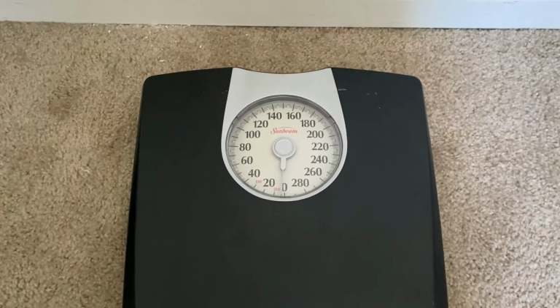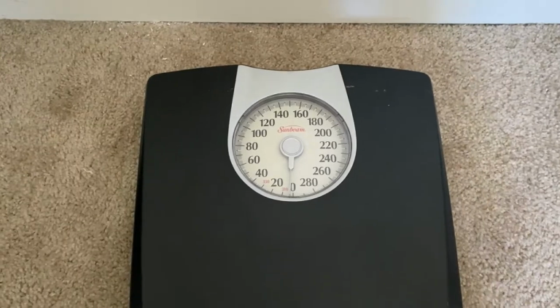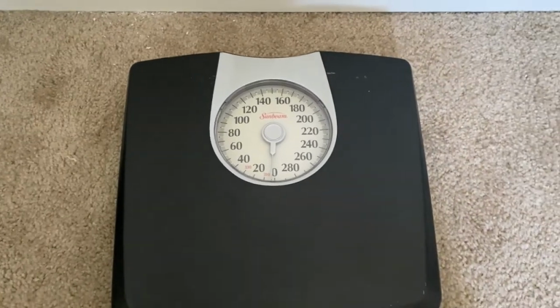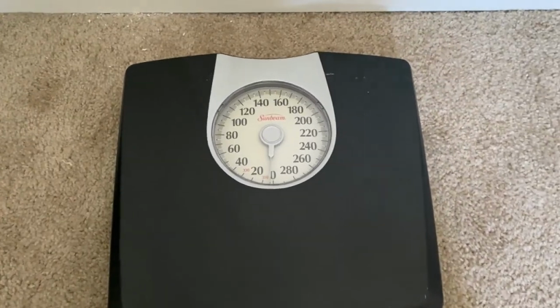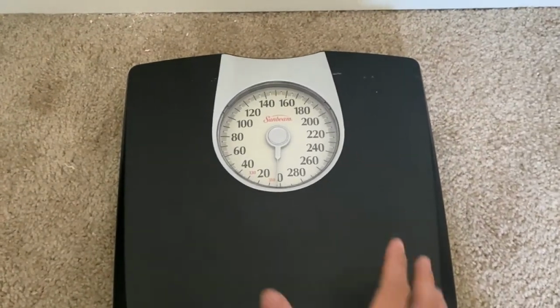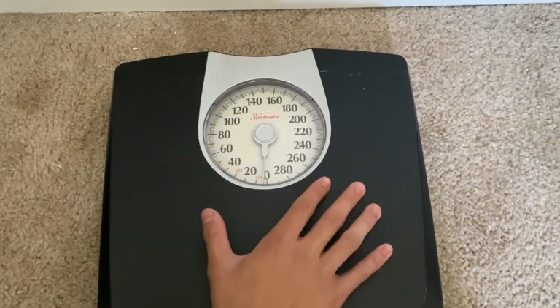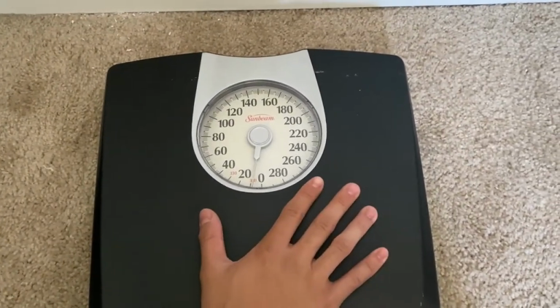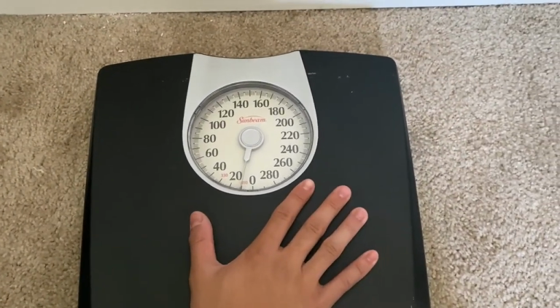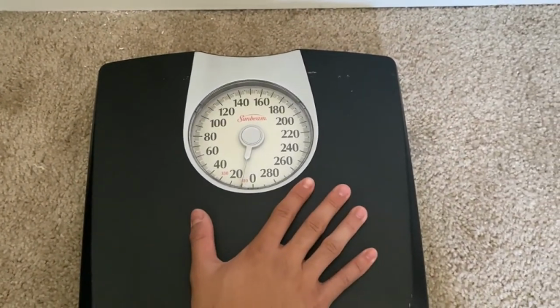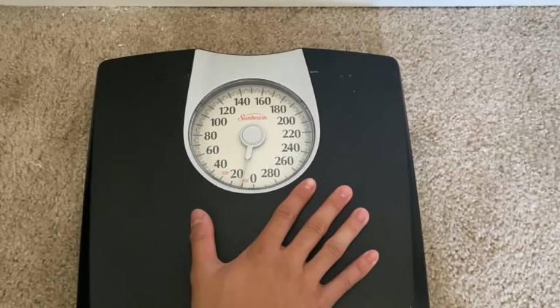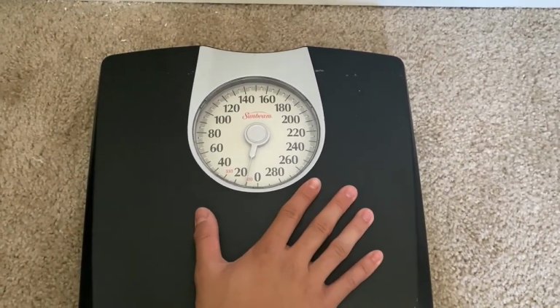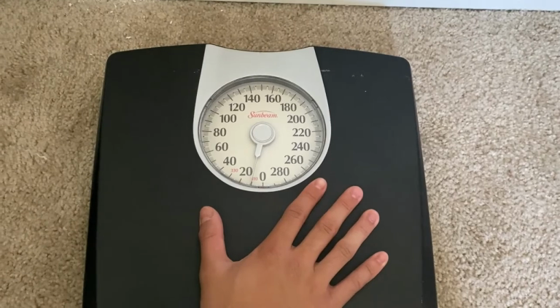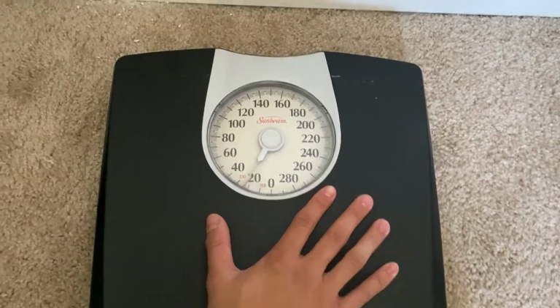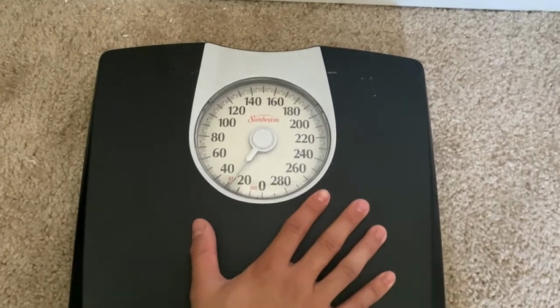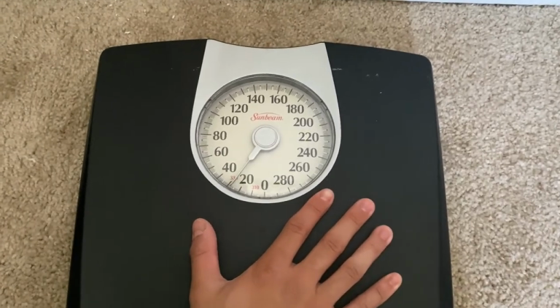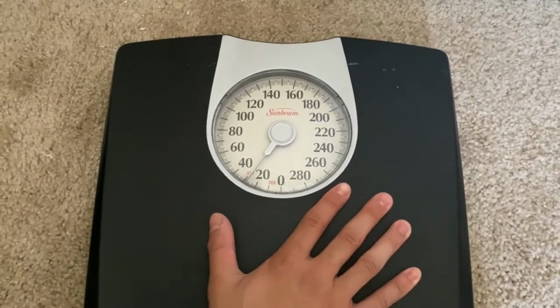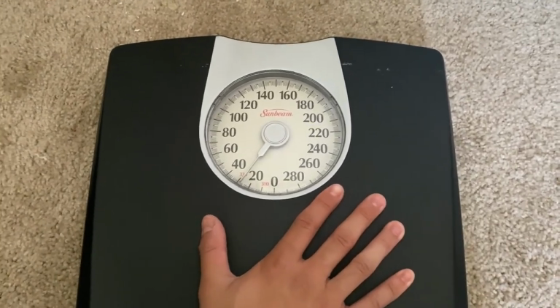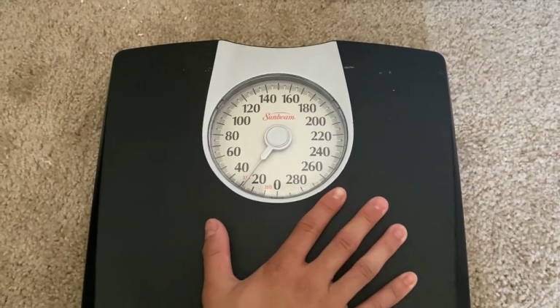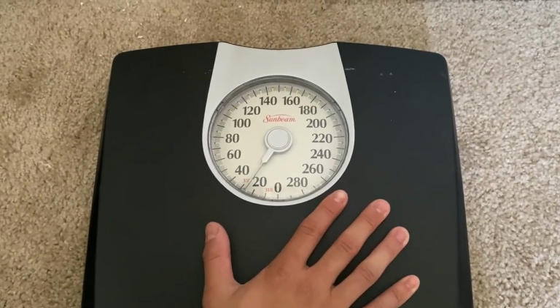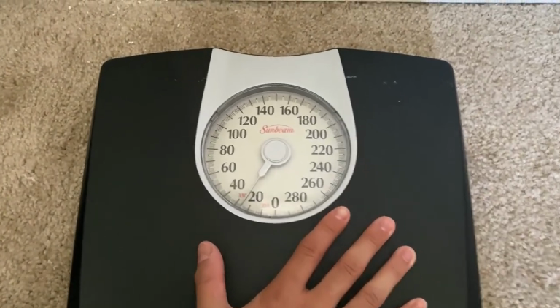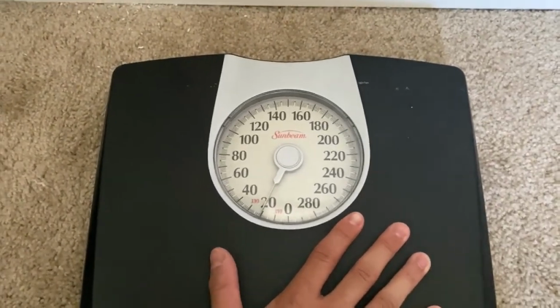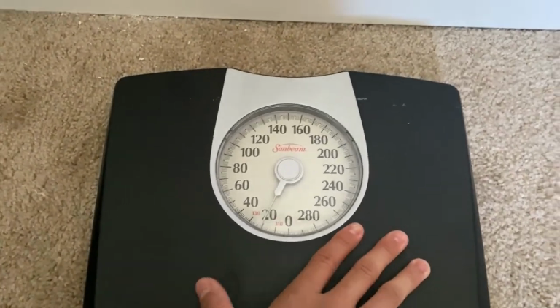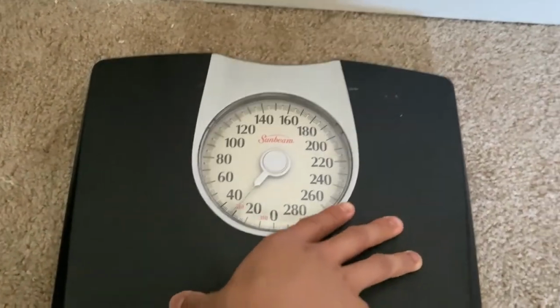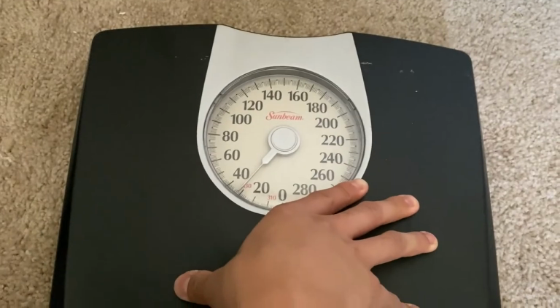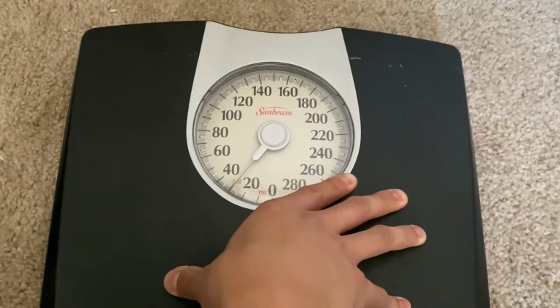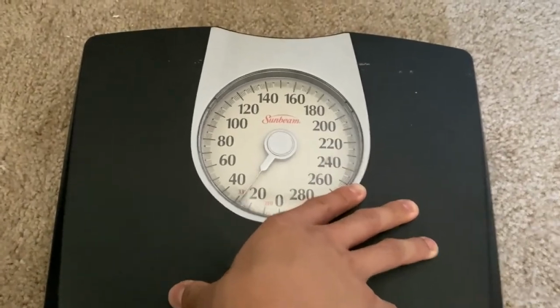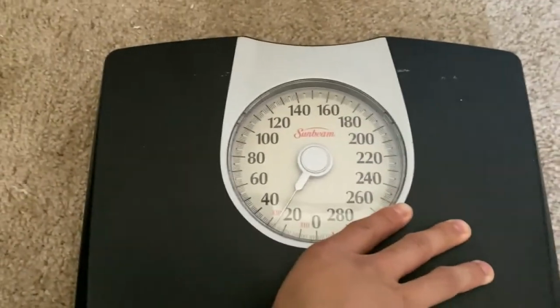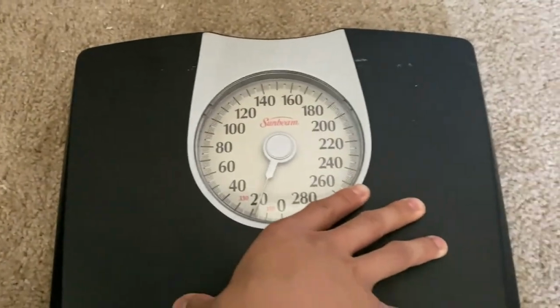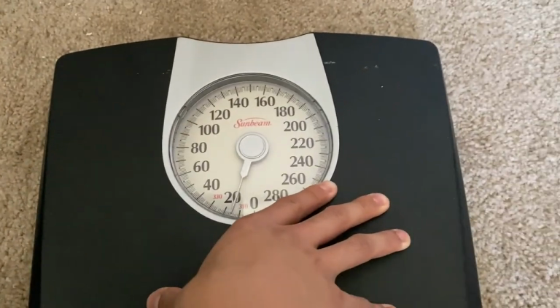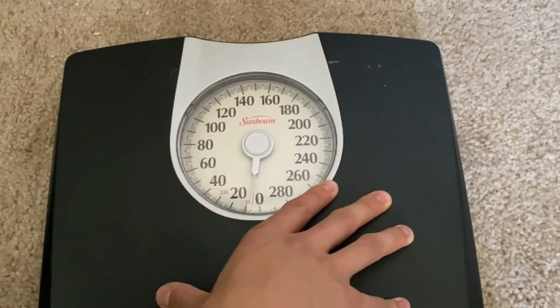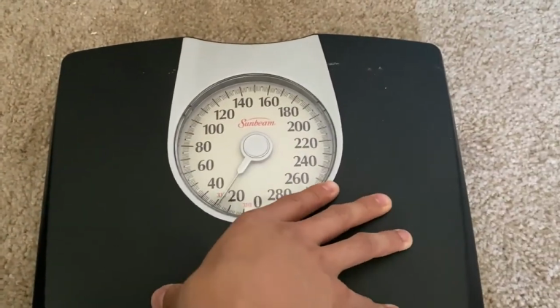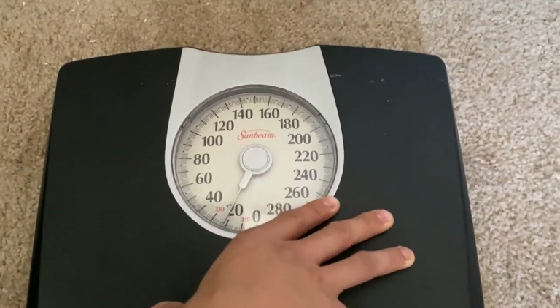Now we're going to demonstrate it by resting my hand. As you can see I'm not putting that much pressure, but as I put more pressure the scale functions nicely as it goes up and down. Less pressure, more pressure.